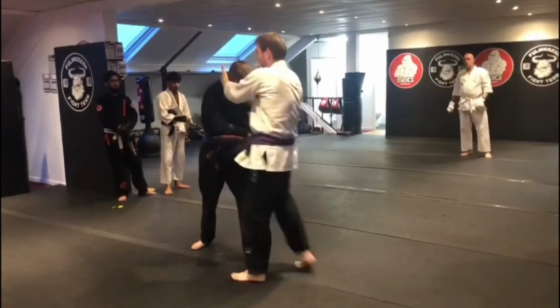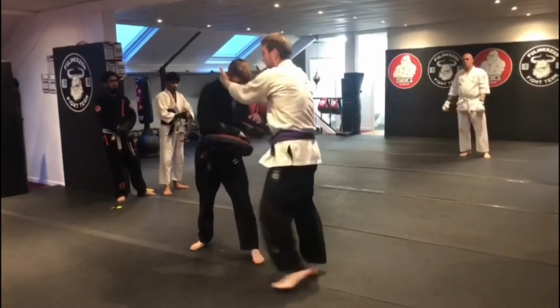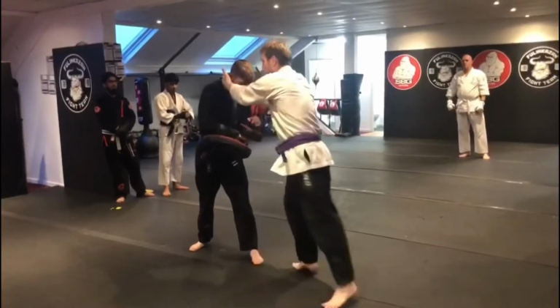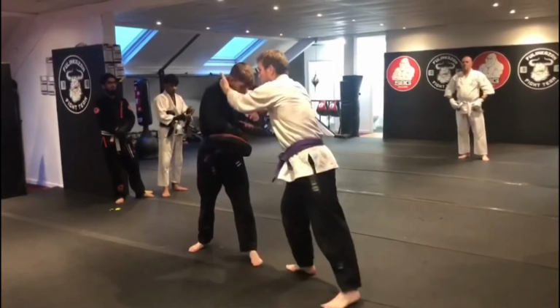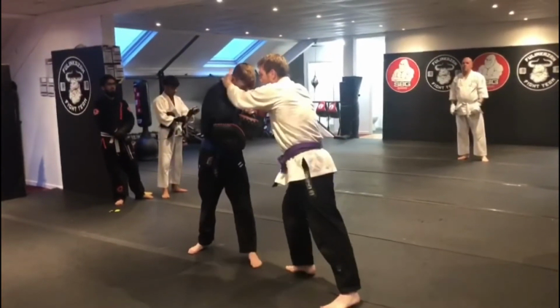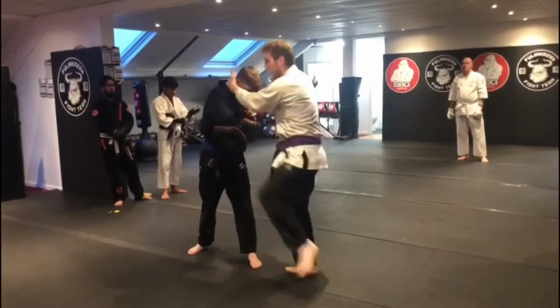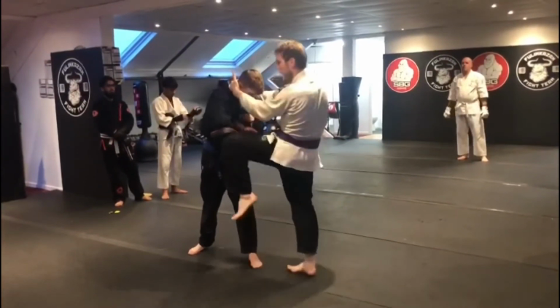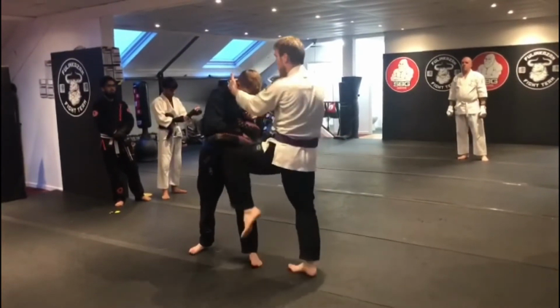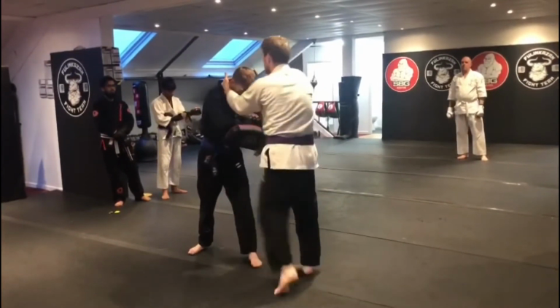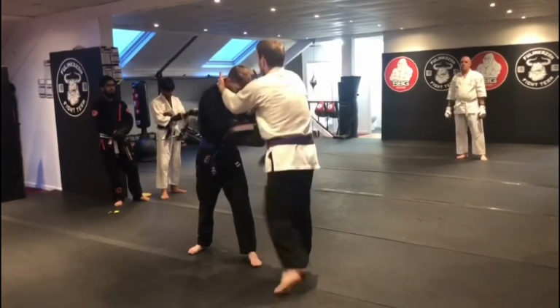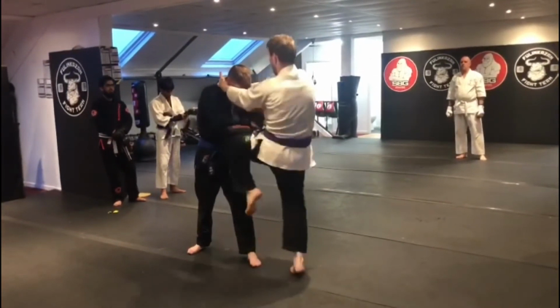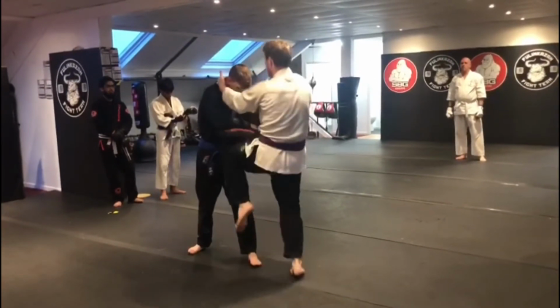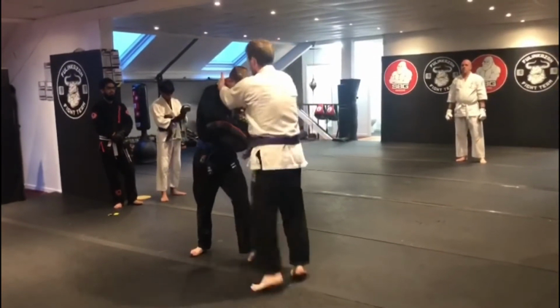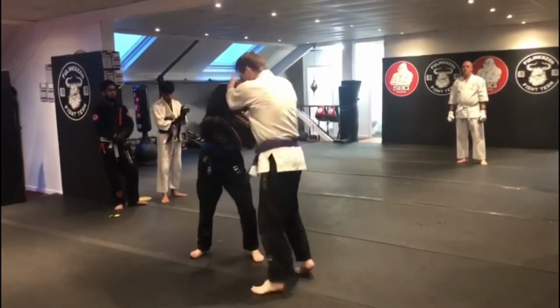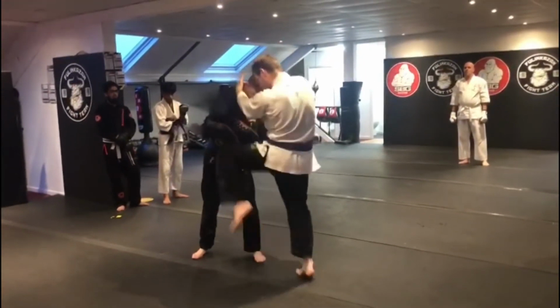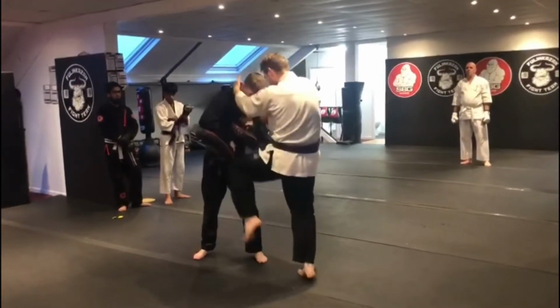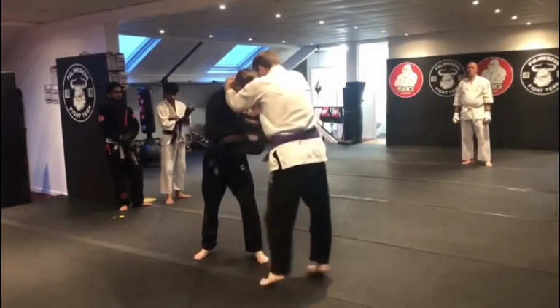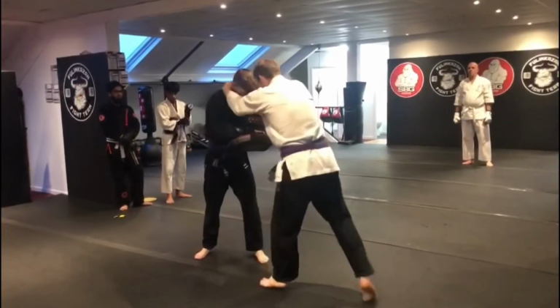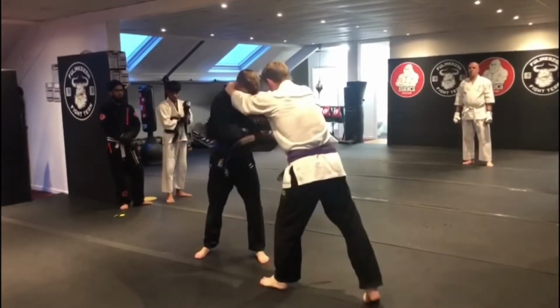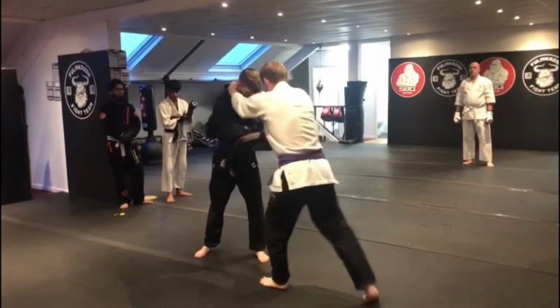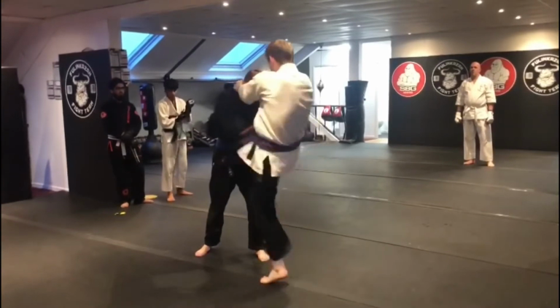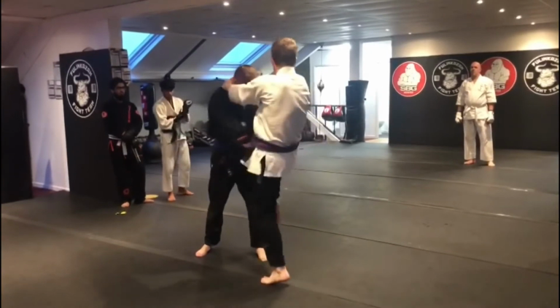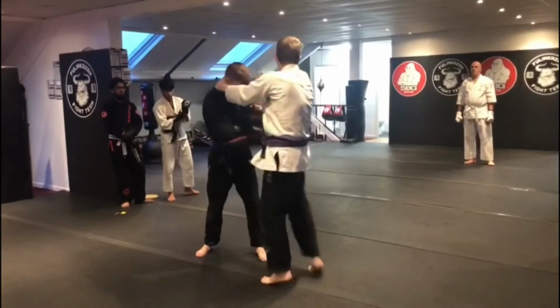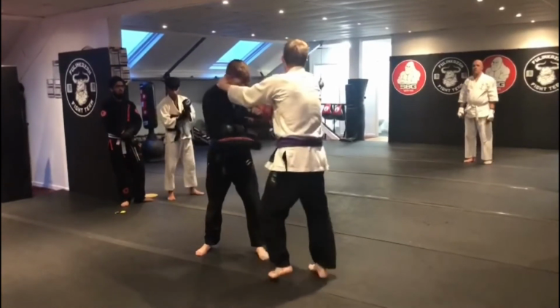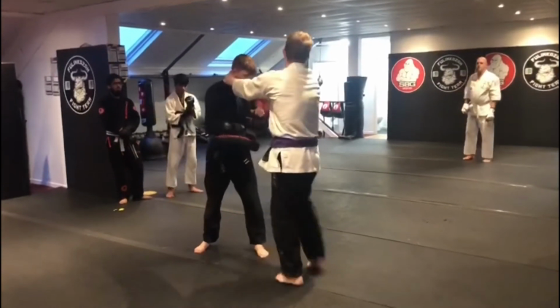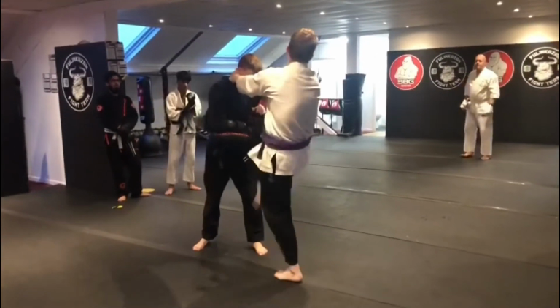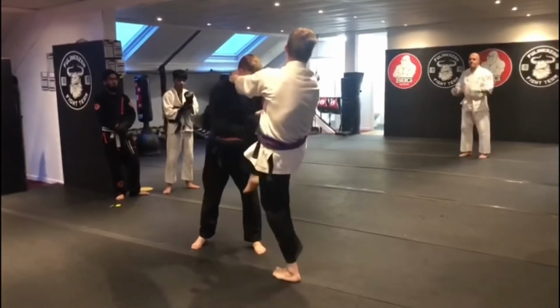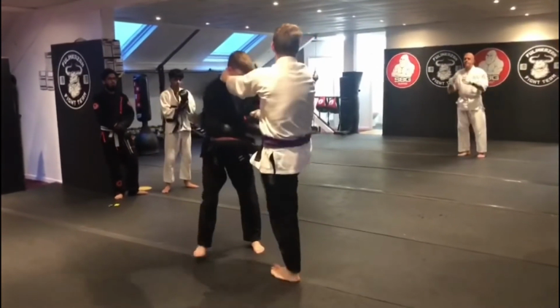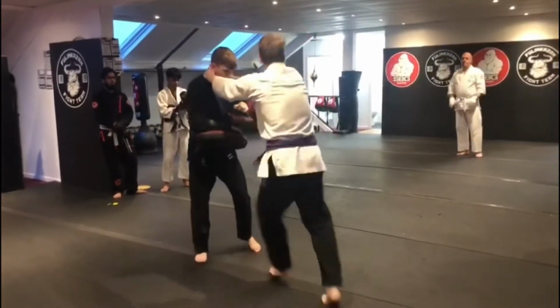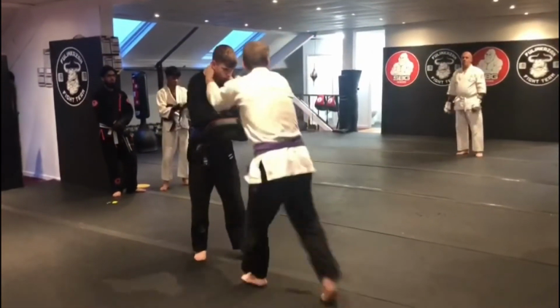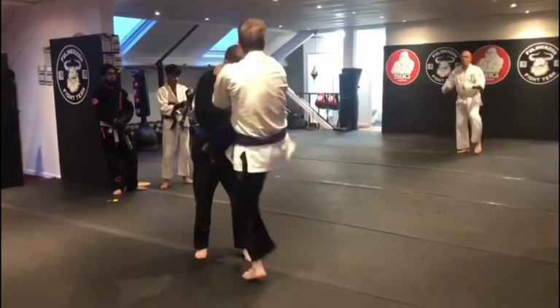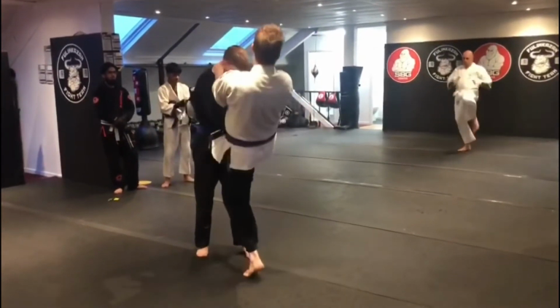So the first one's a side knee — forward knee. So side knee, second one's a straight knee.